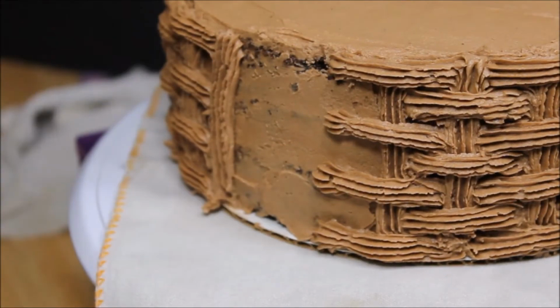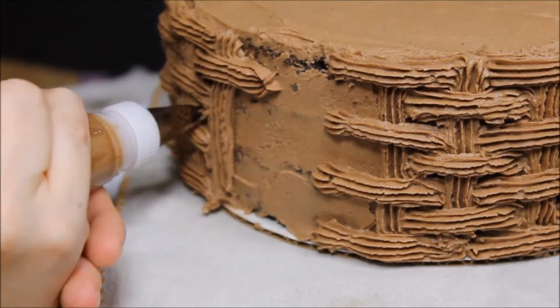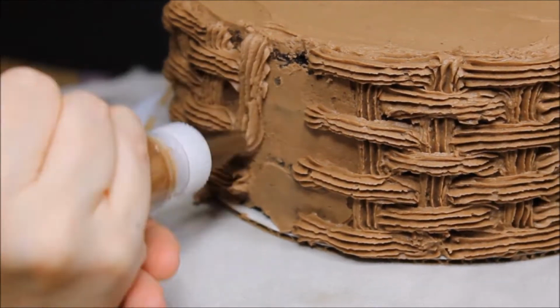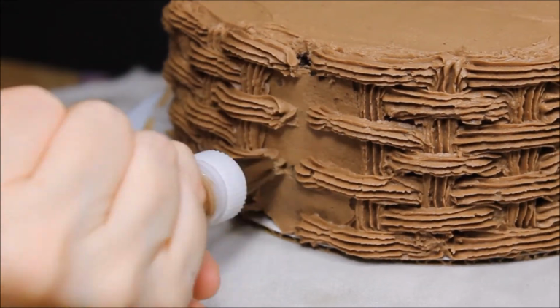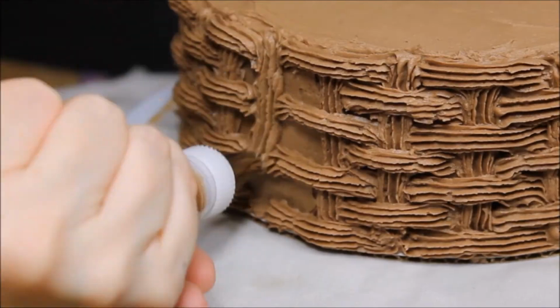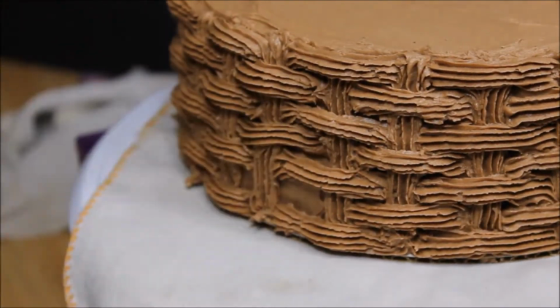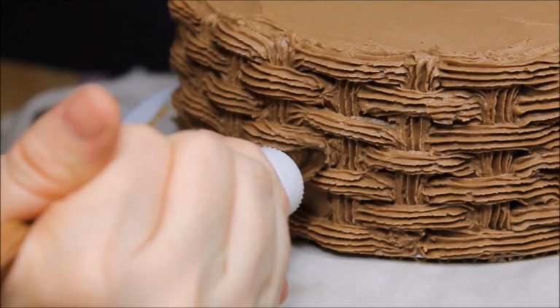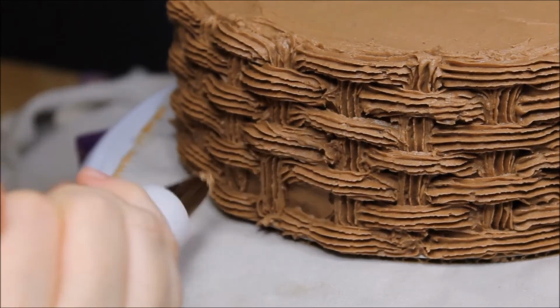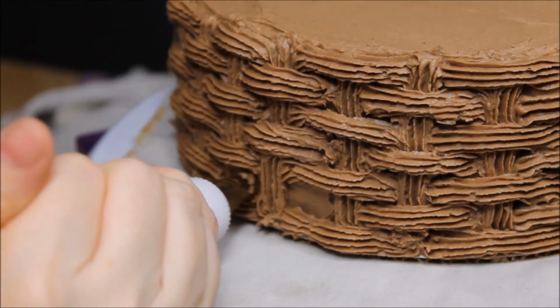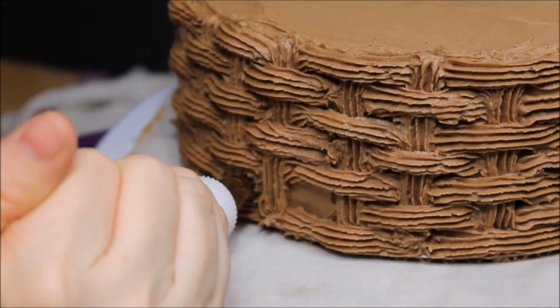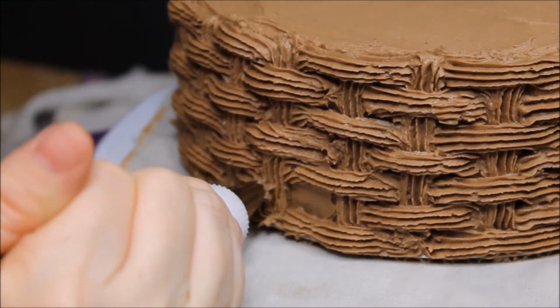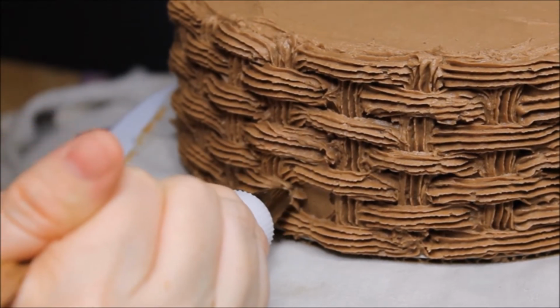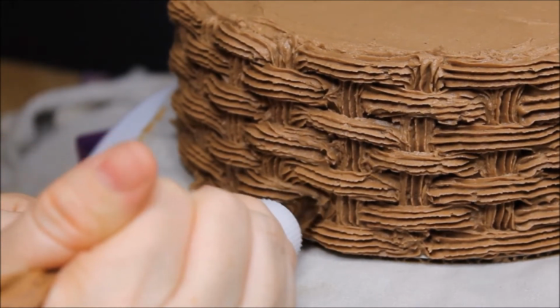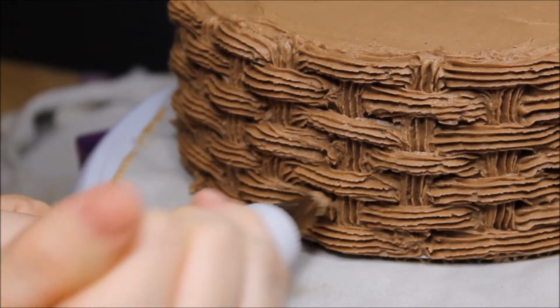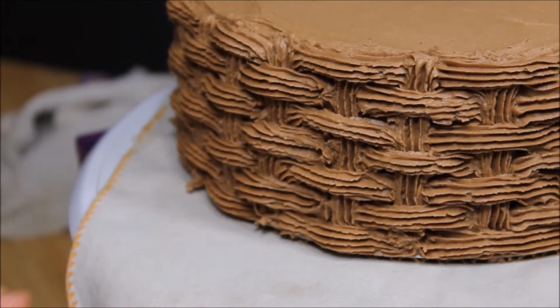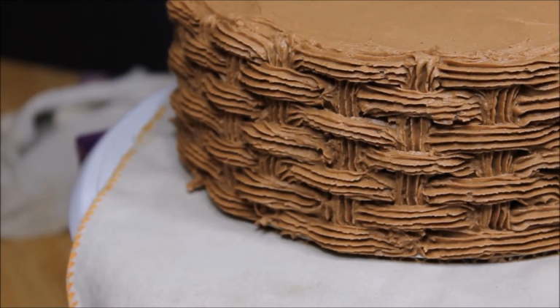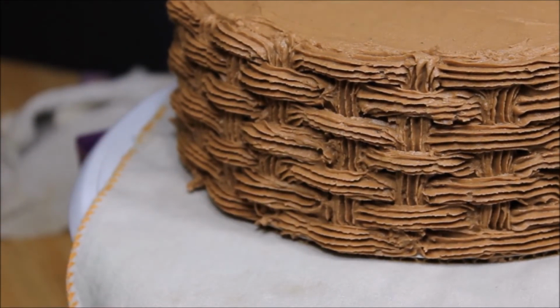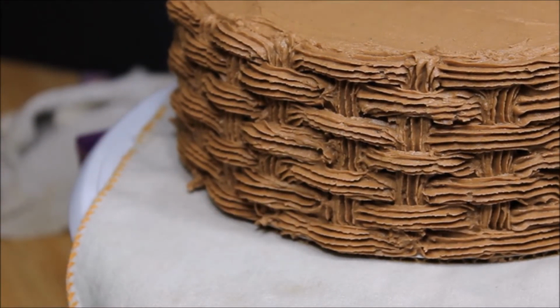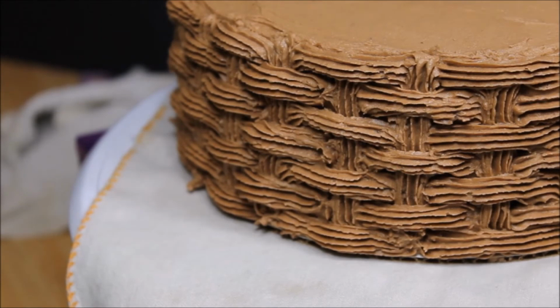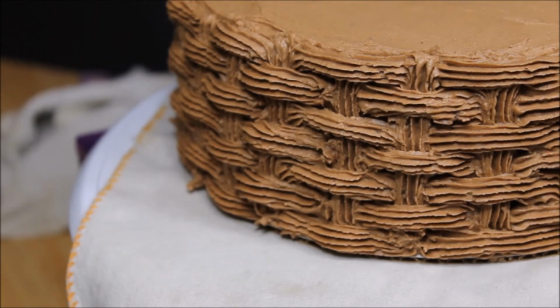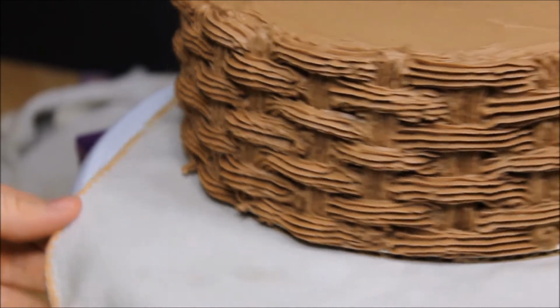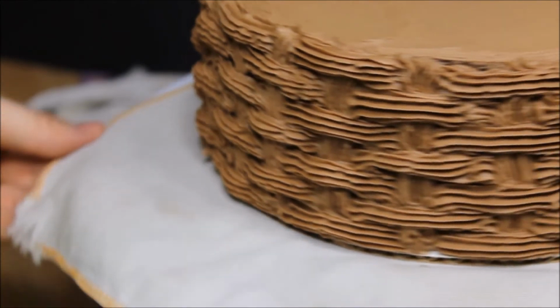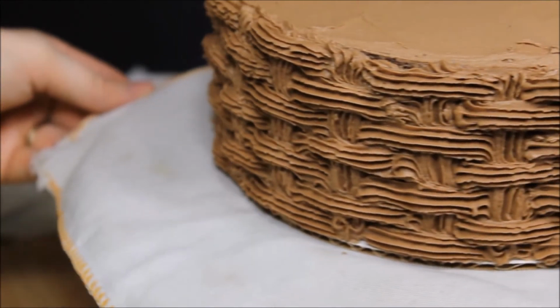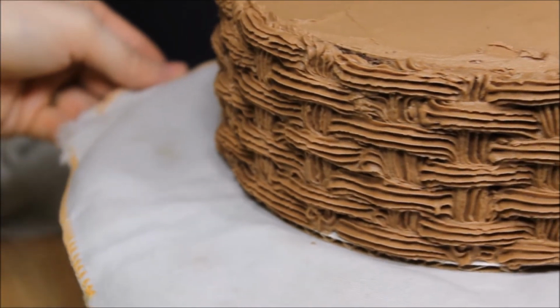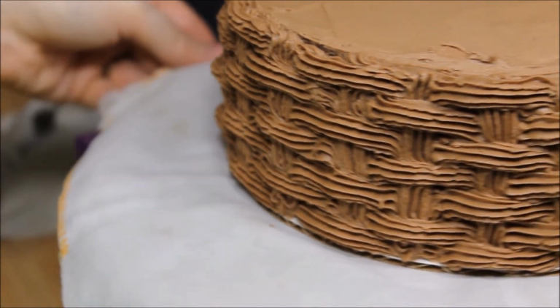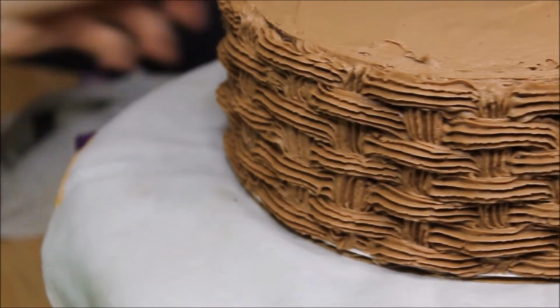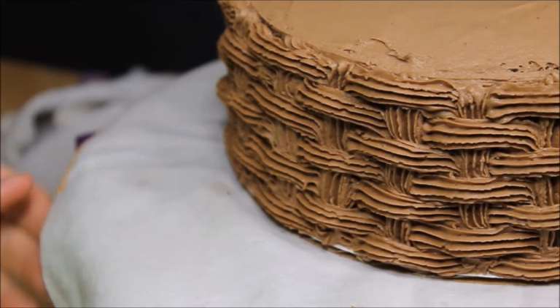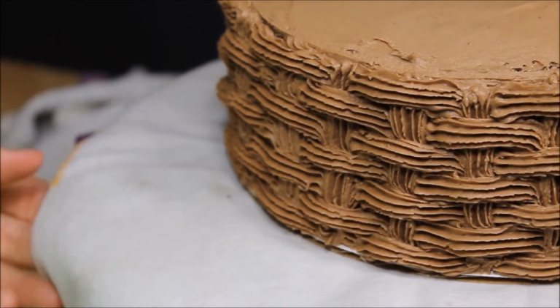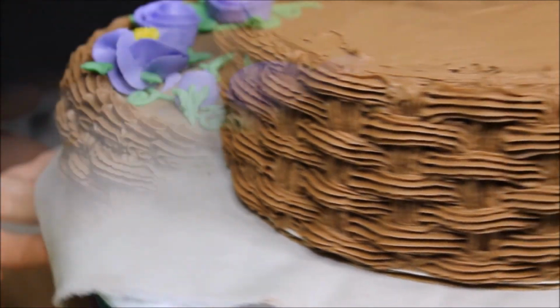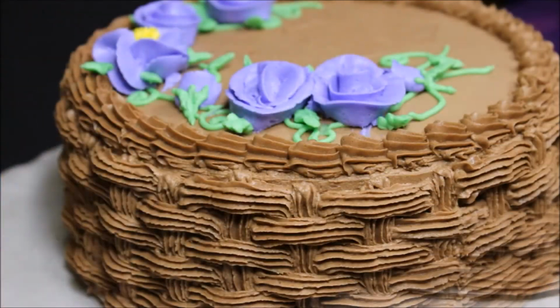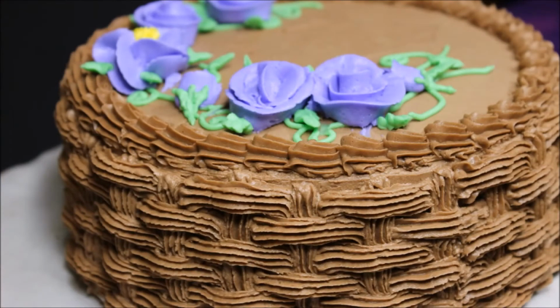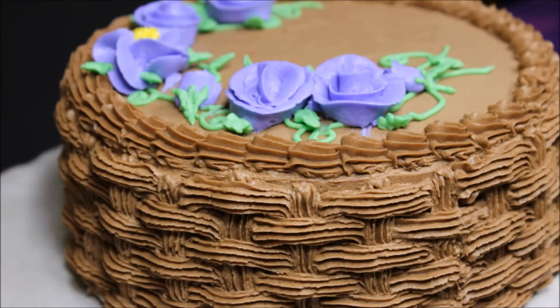It's pretty simple. You can practice just on a sheet of paper or some wax paper, and just line it up, and then you have your awesome basket weave design. It's really effective and it's really neat to do.